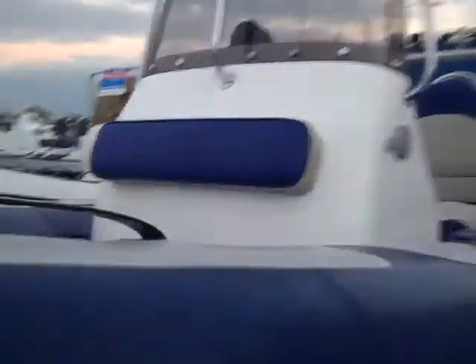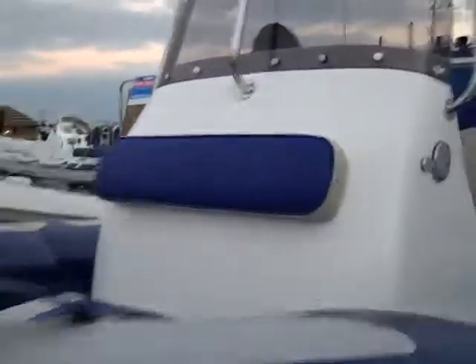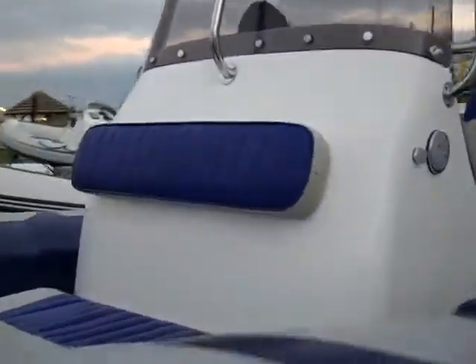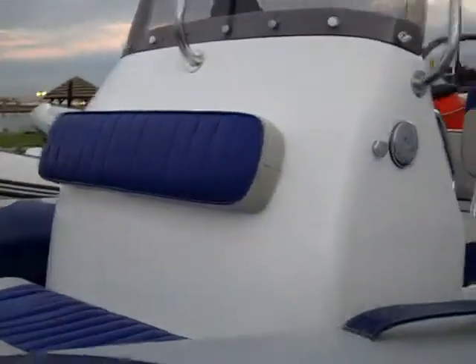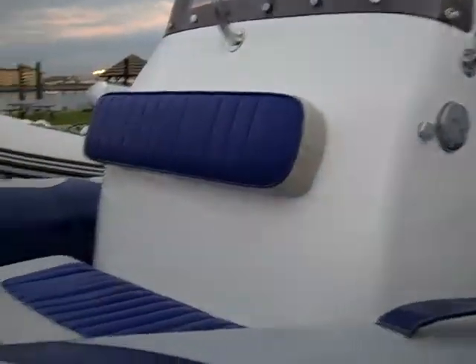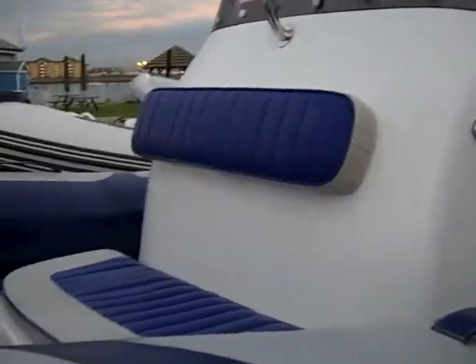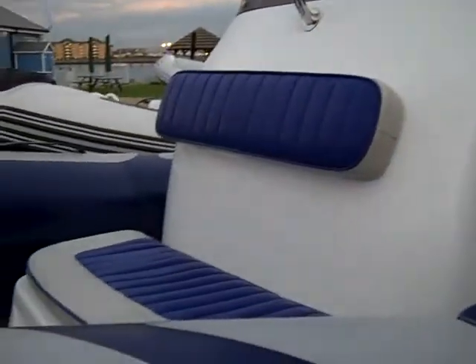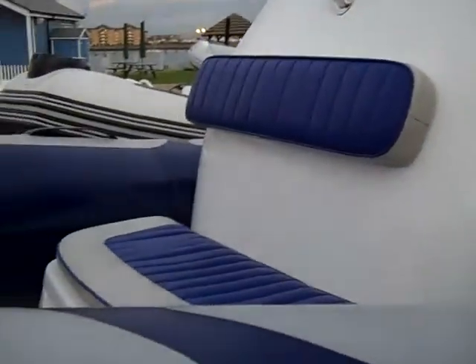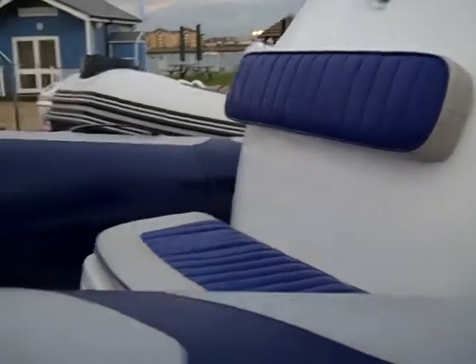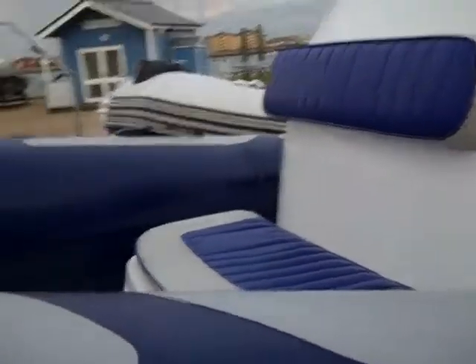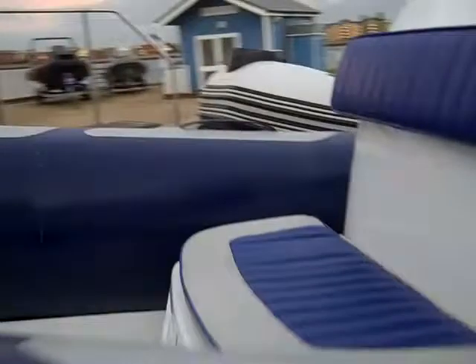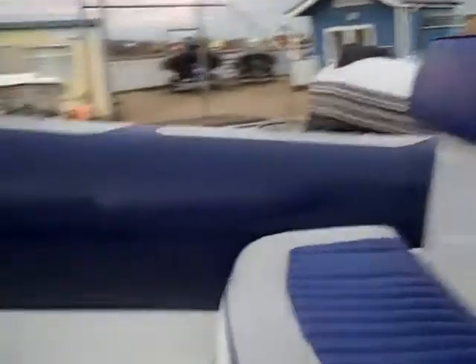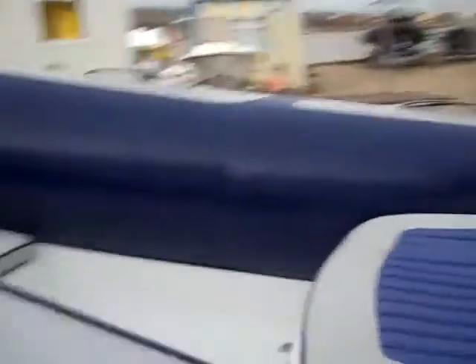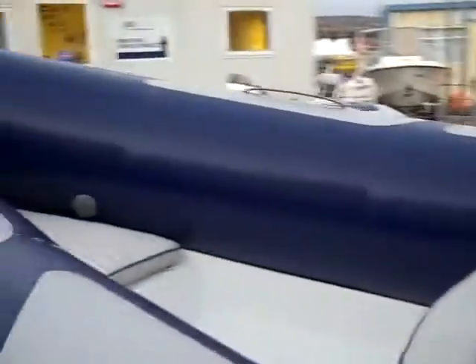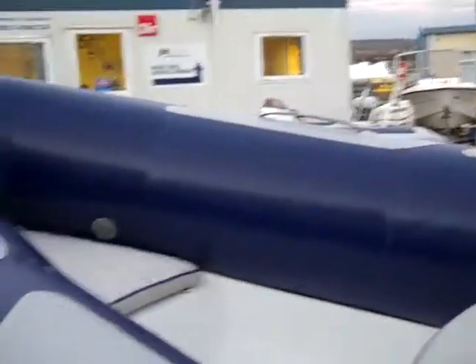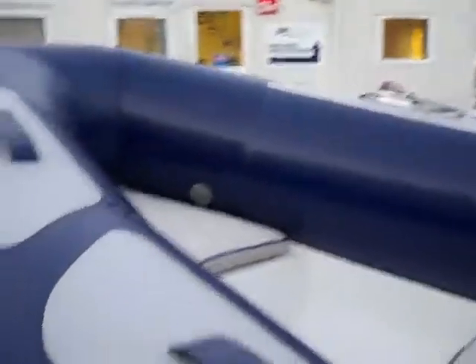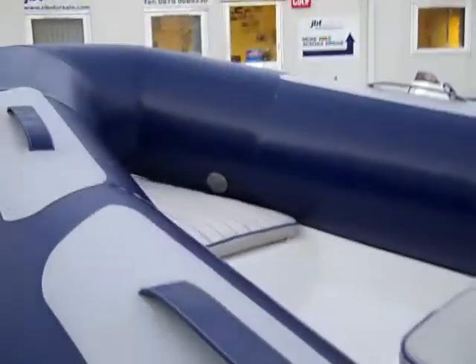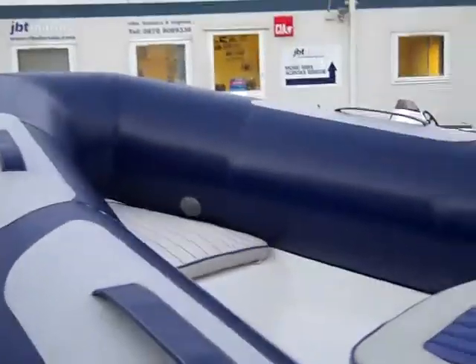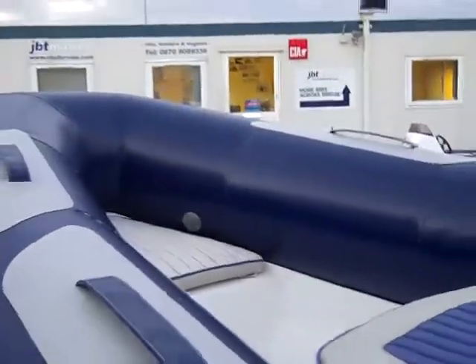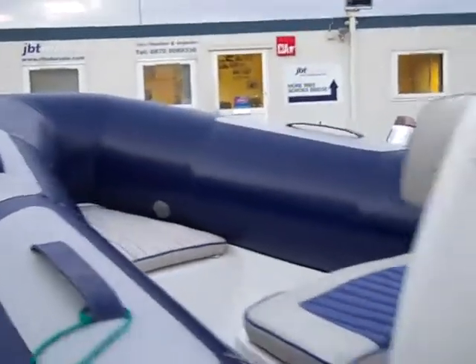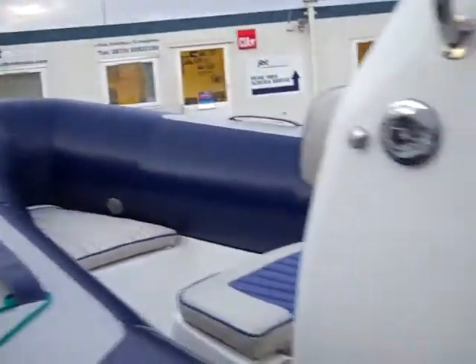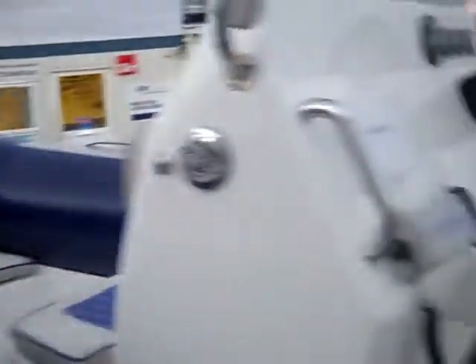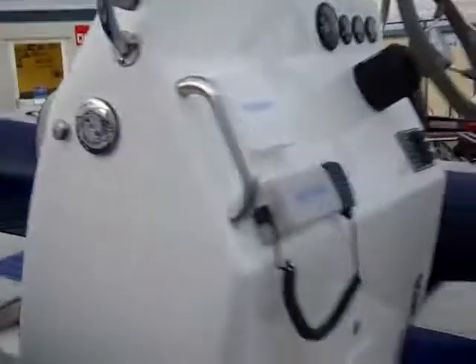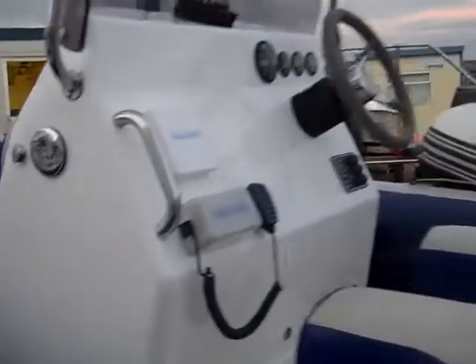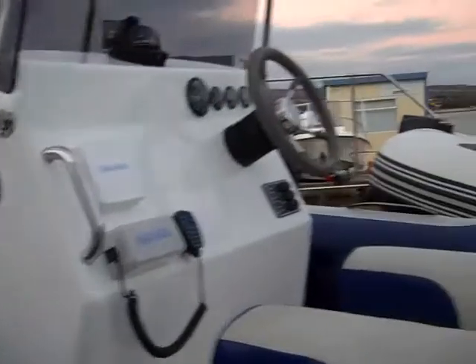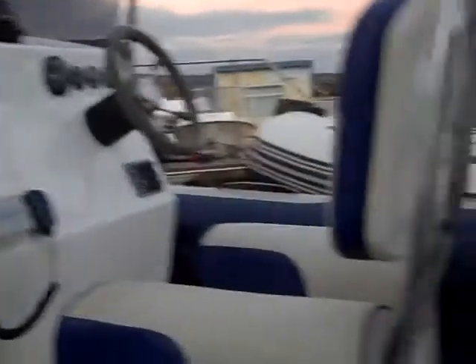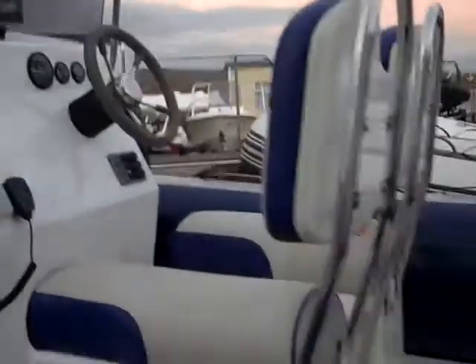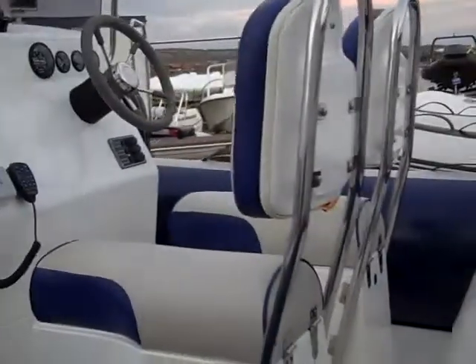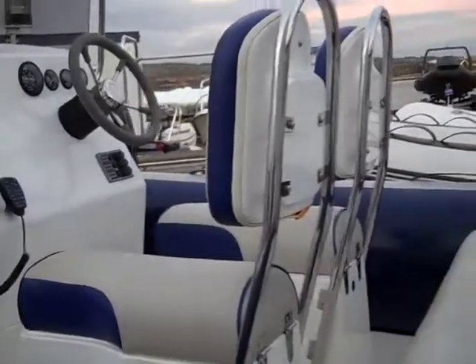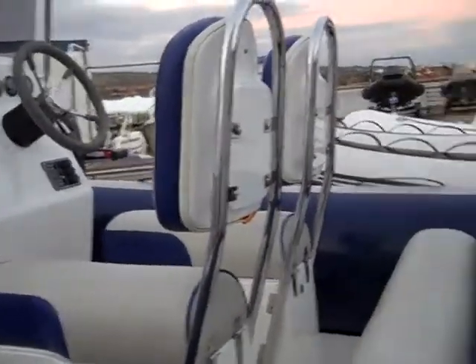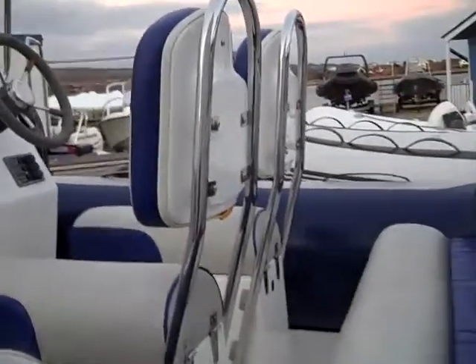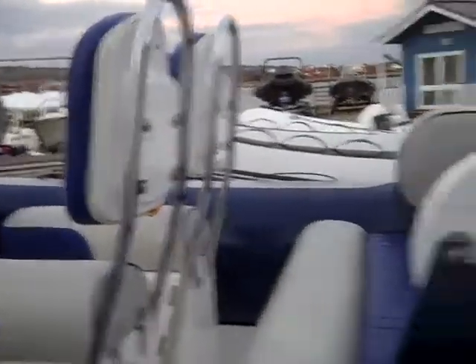The layout of the console features a two-person seat in the front, a cushion on the anchor locker, and behind the console you have two single jockey seats.